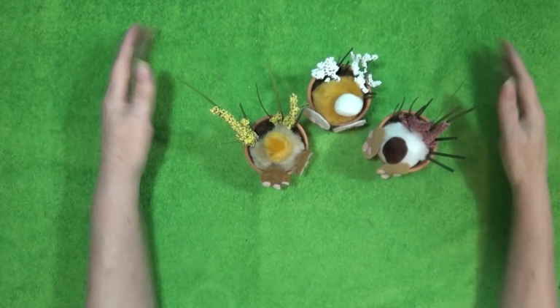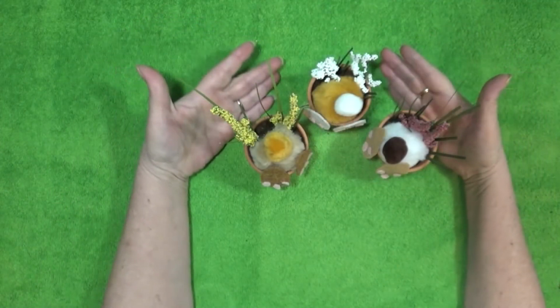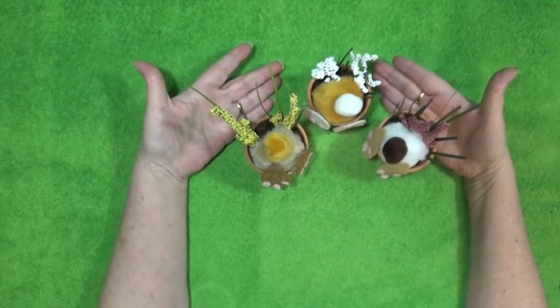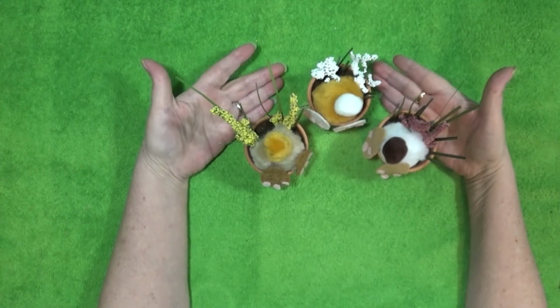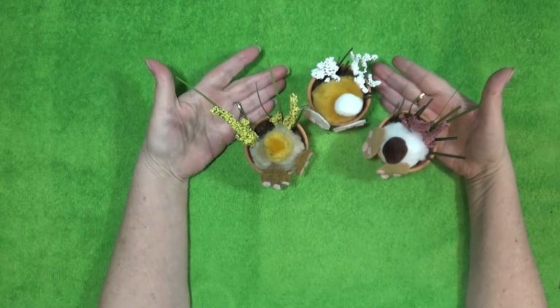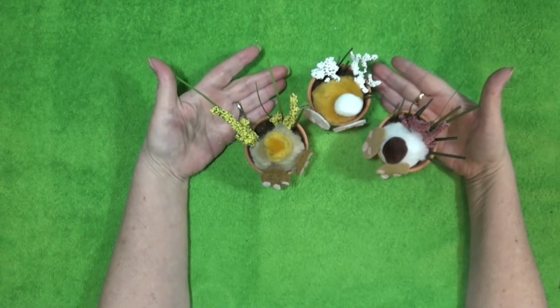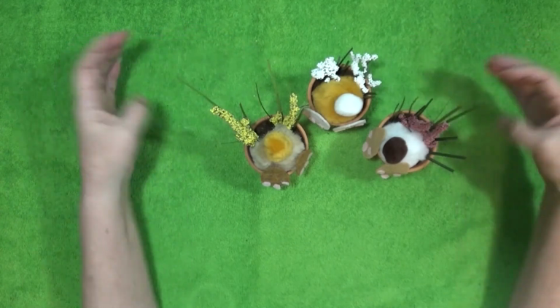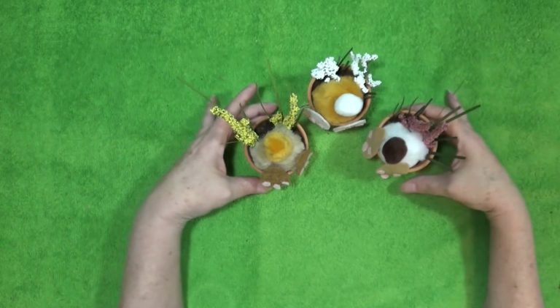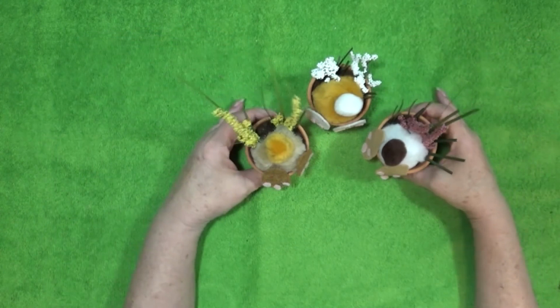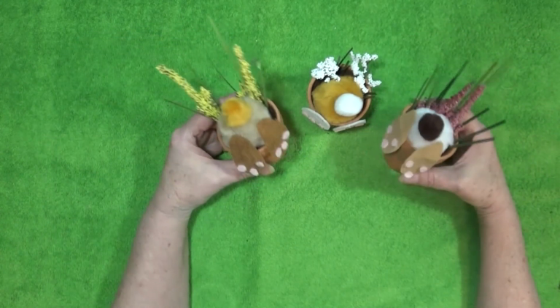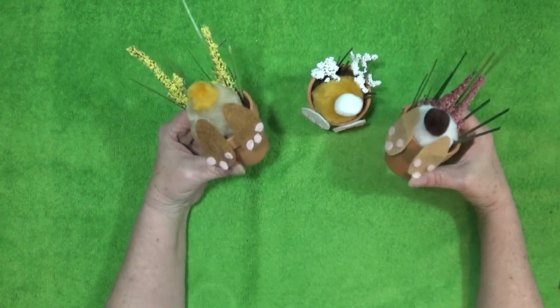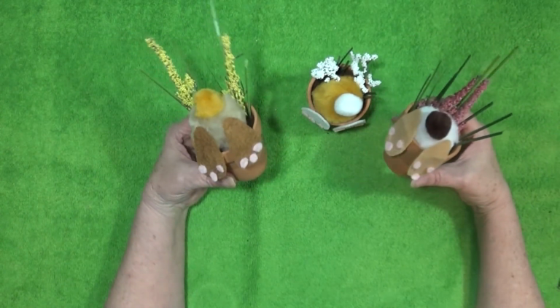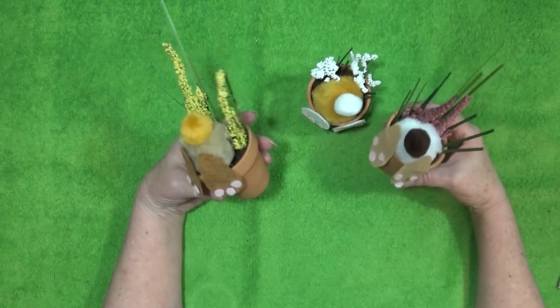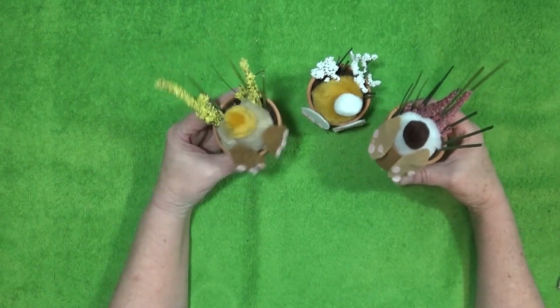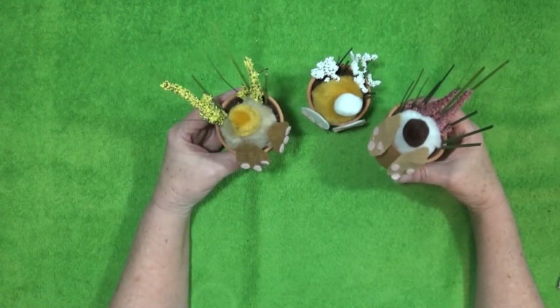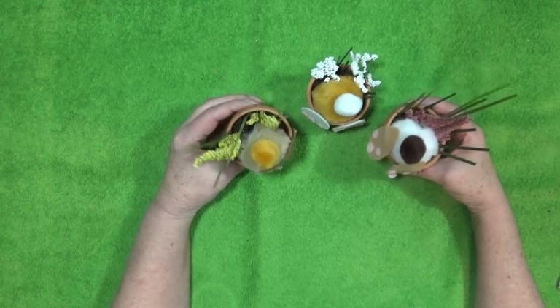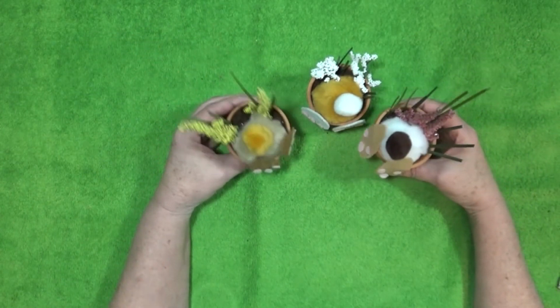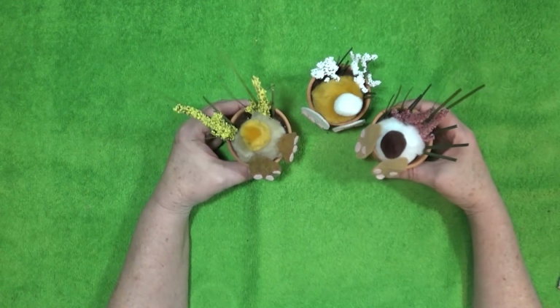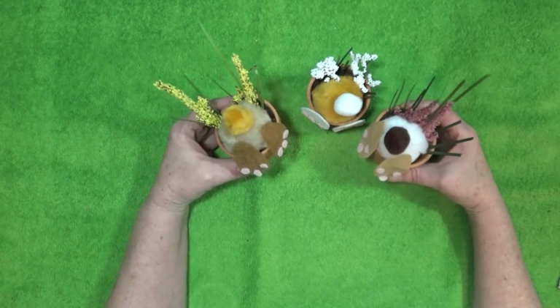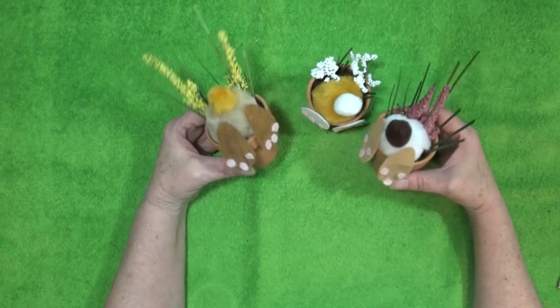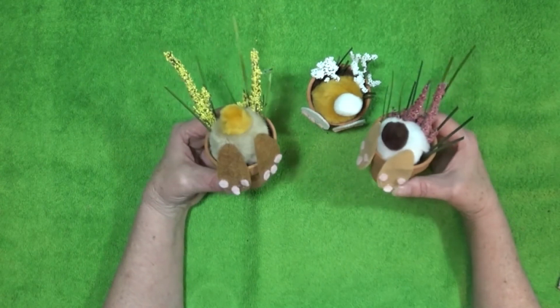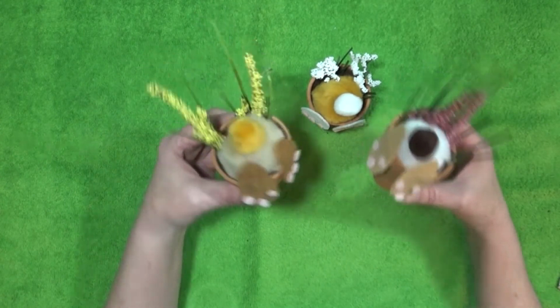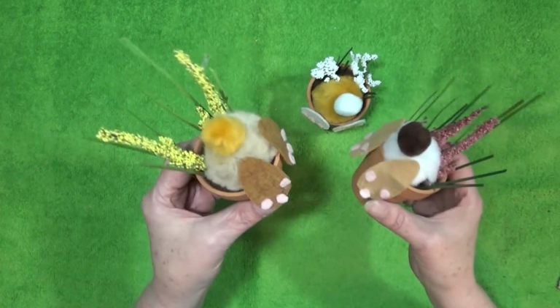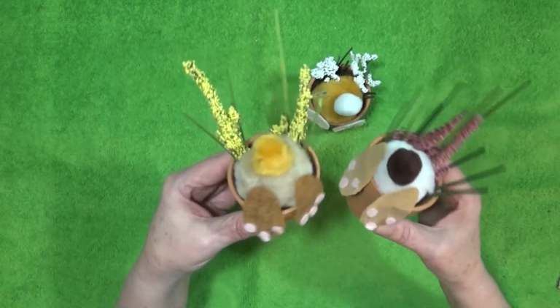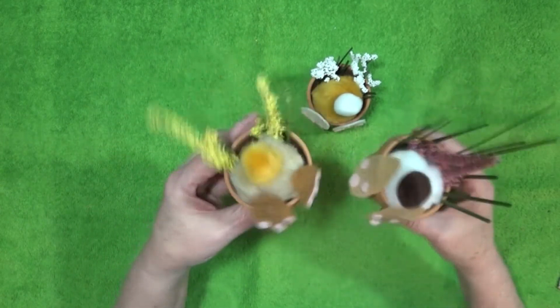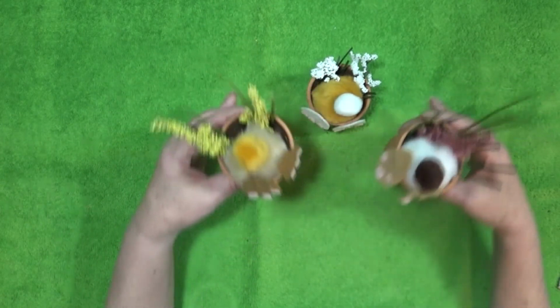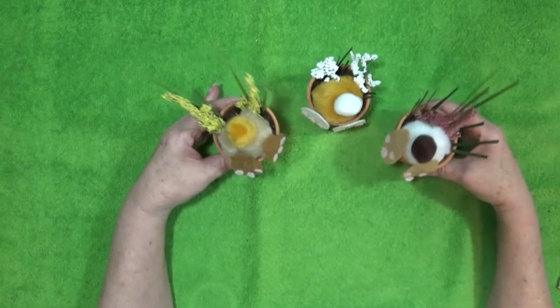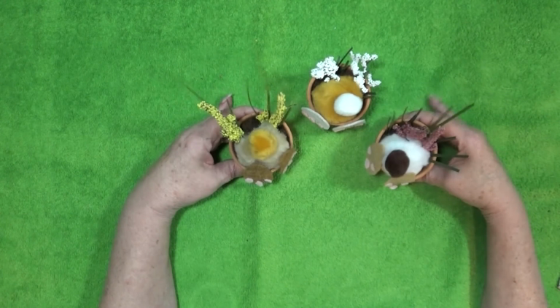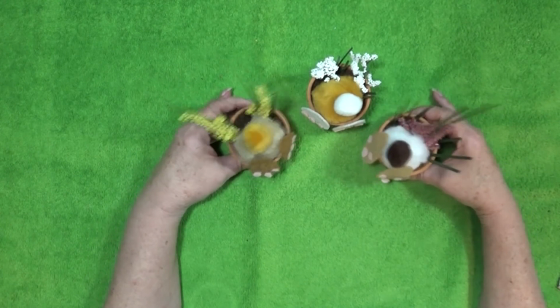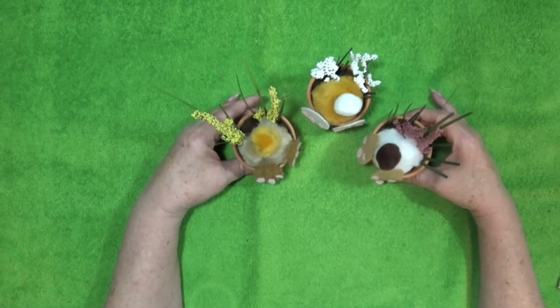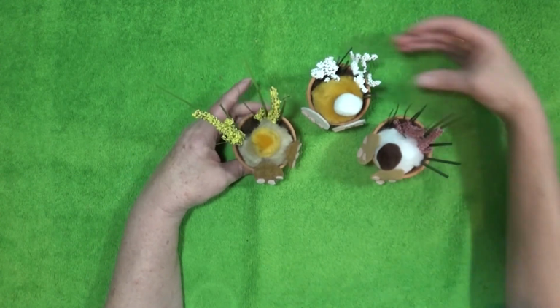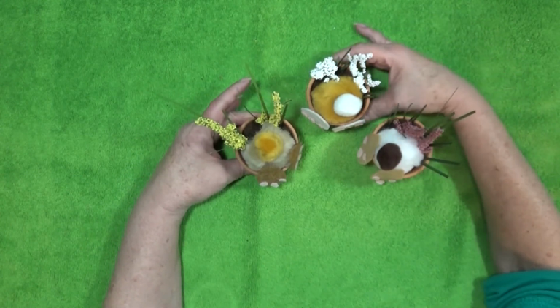And there we have them — the curious little bunny pots. I call them bunny butt pots, but I'm usually wrong. But aren't they adorable?